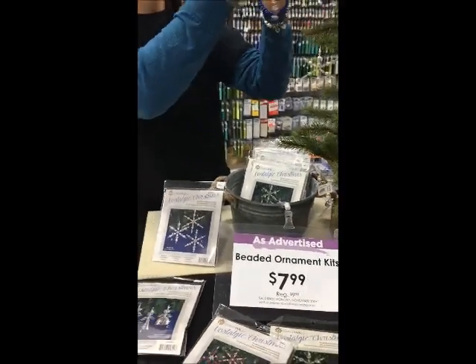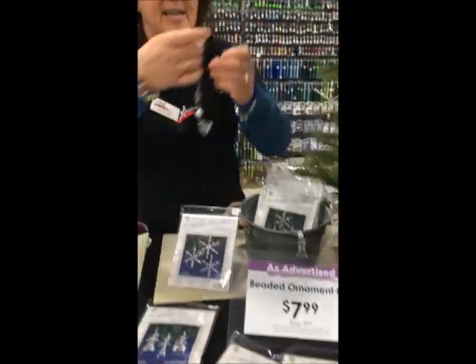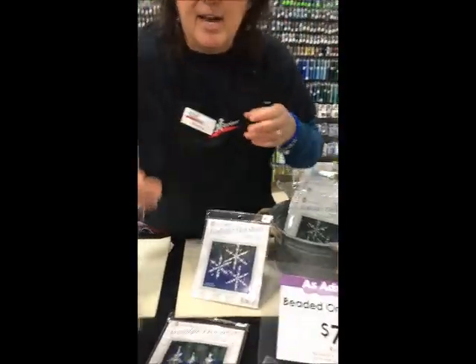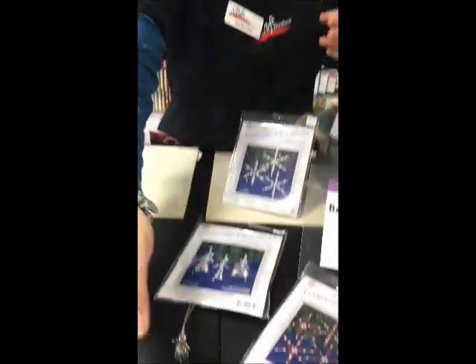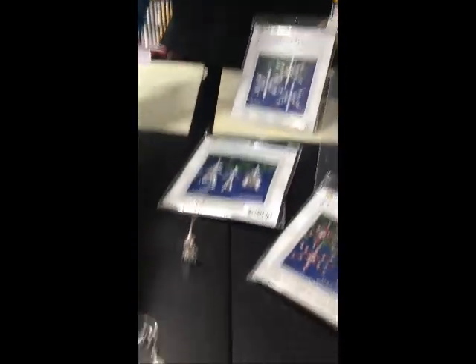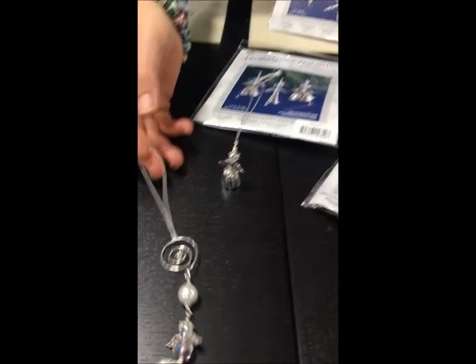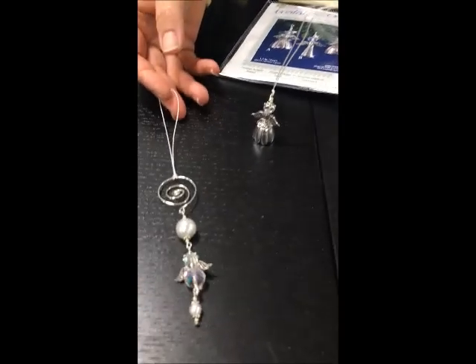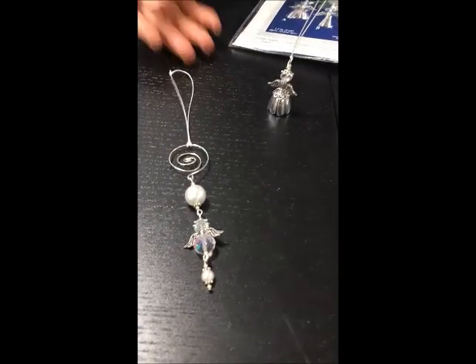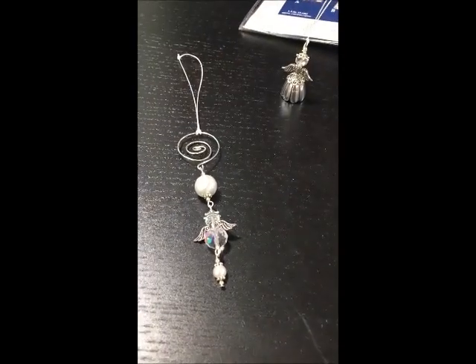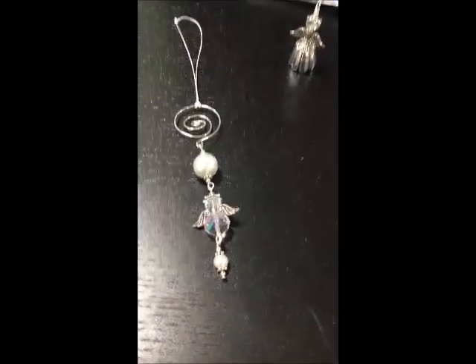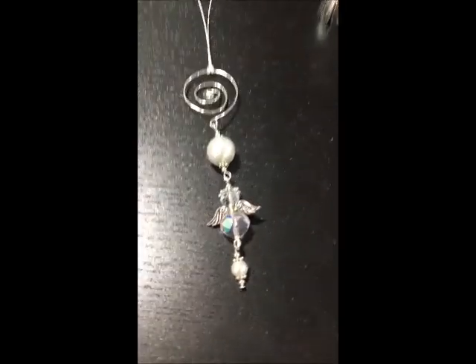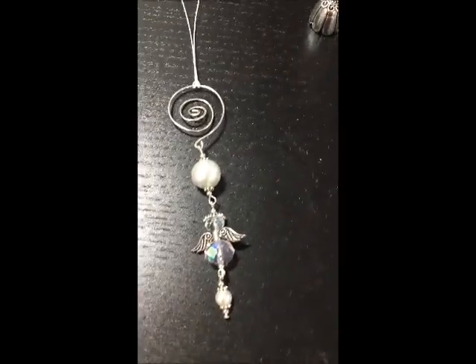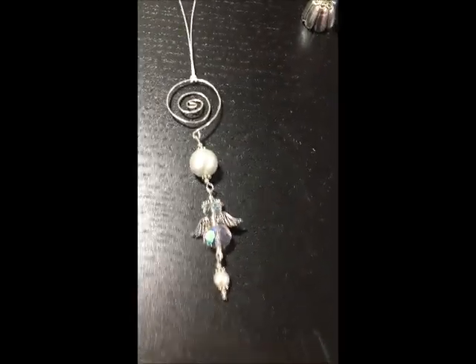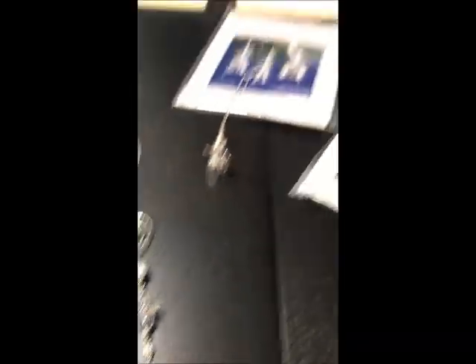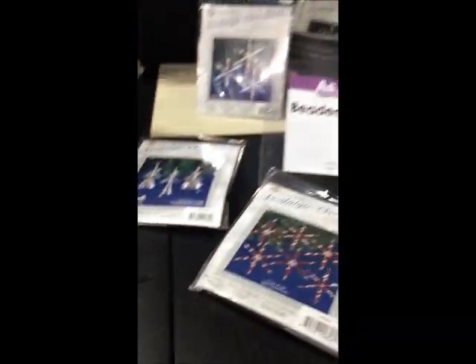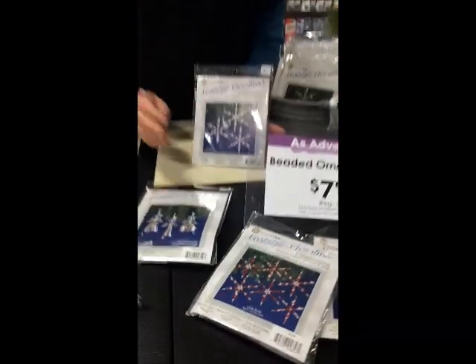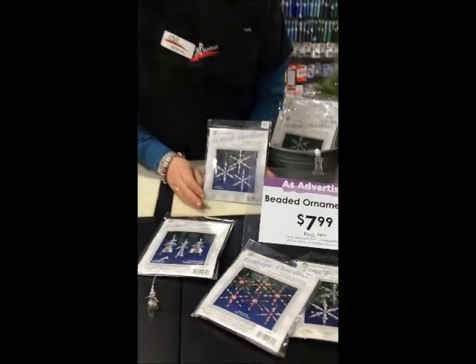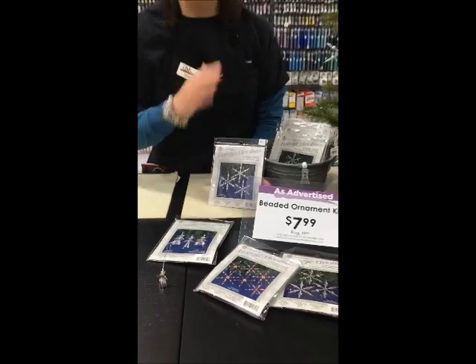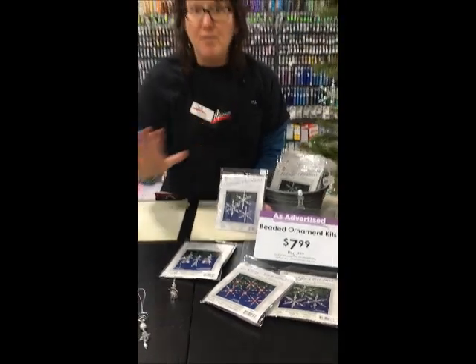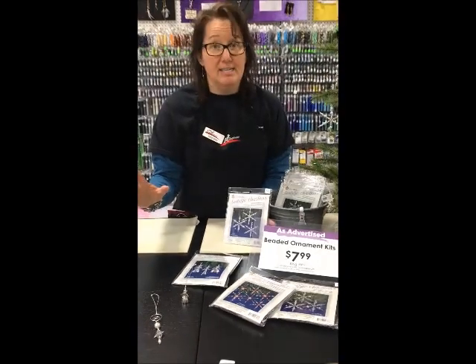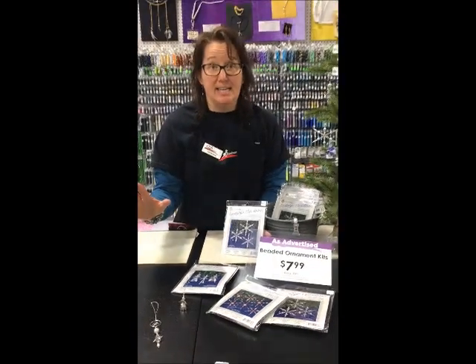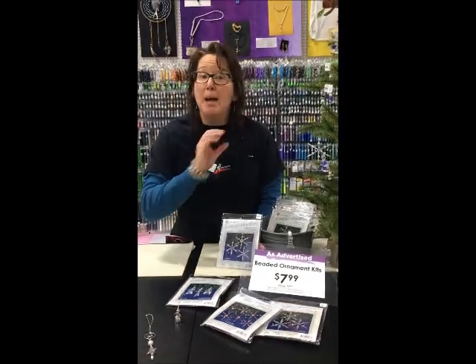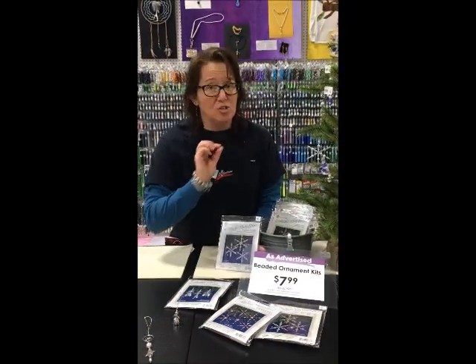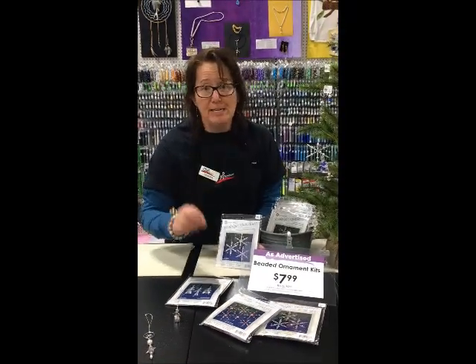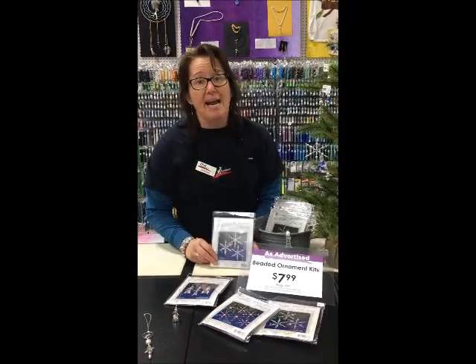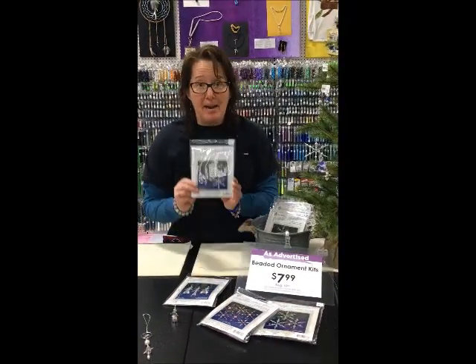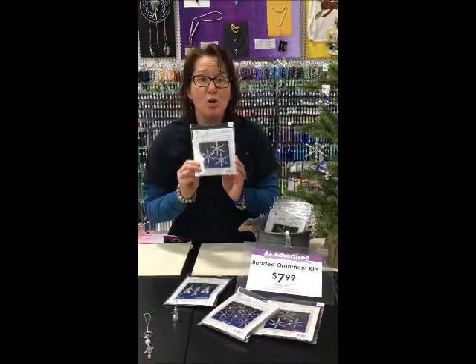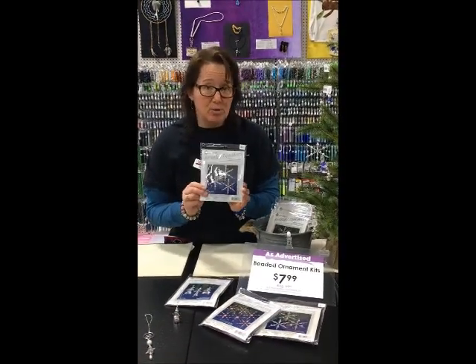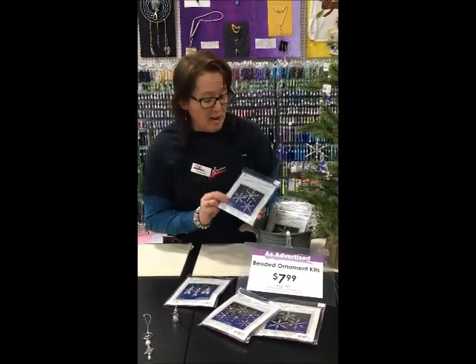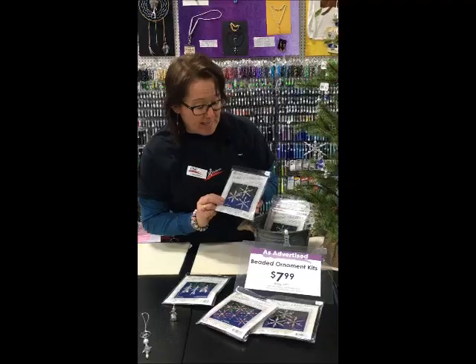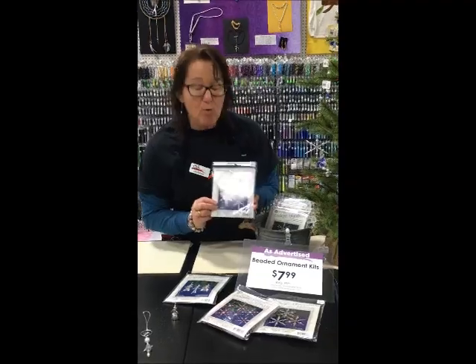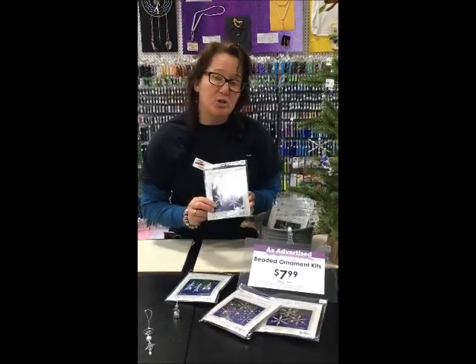Here's a very nice icicle-shaped one with the angel included. Again, there is step-by-step instructions. Everything you need is in these kits. Makes it super easy to make a handmade Christmas ornament for a gift or for yourself.